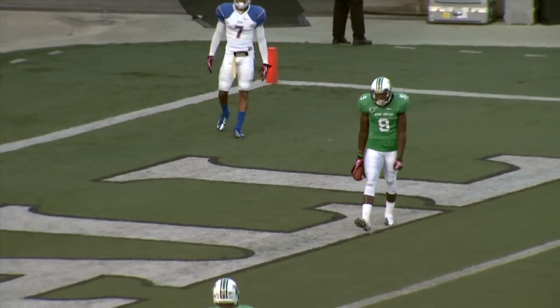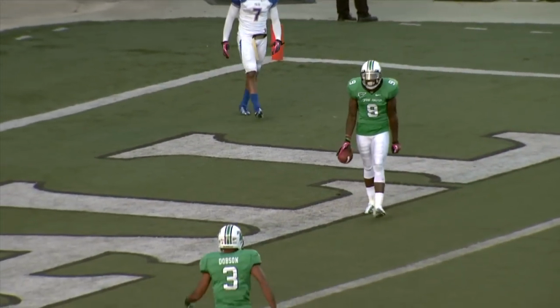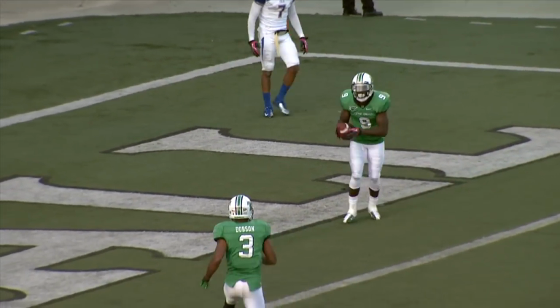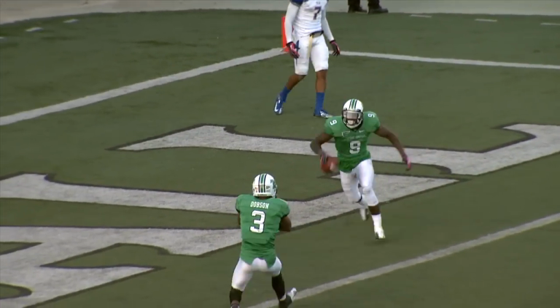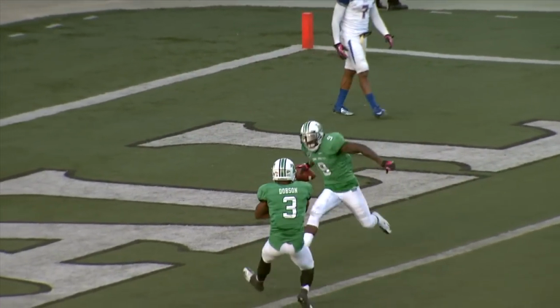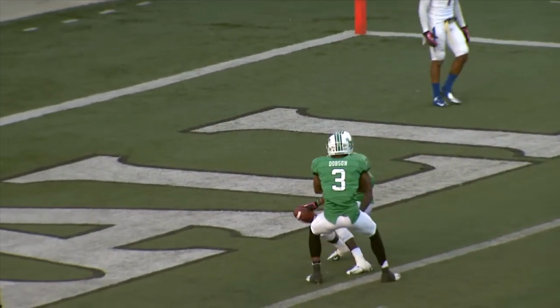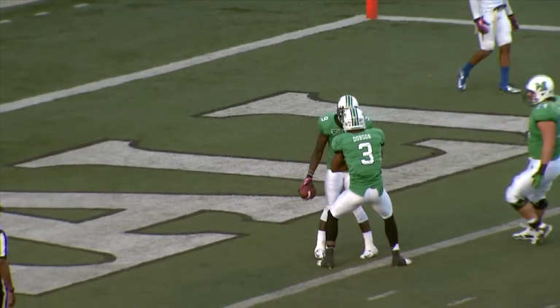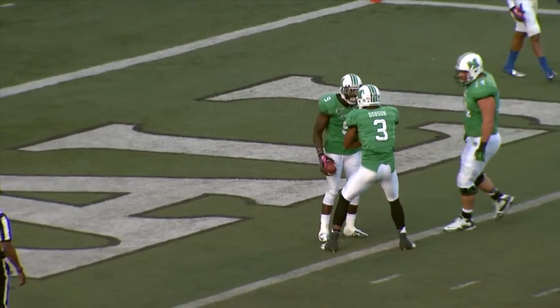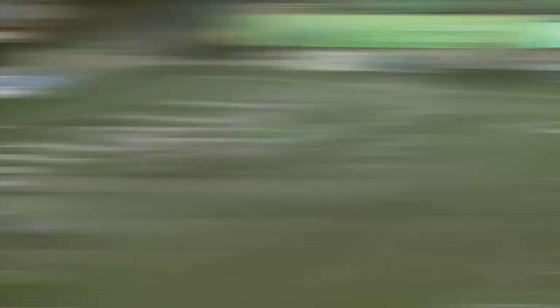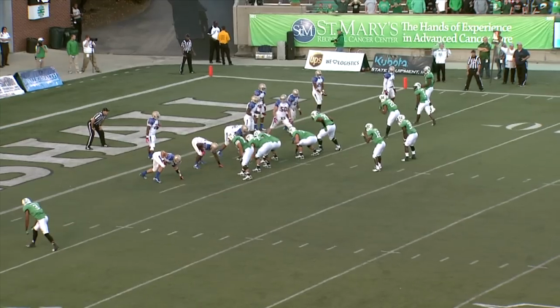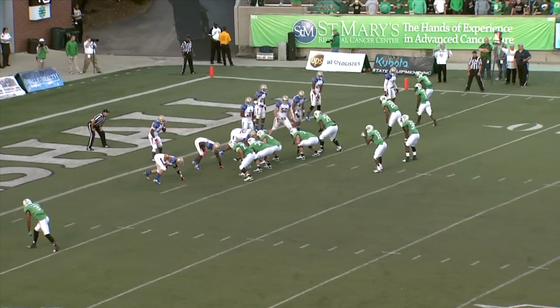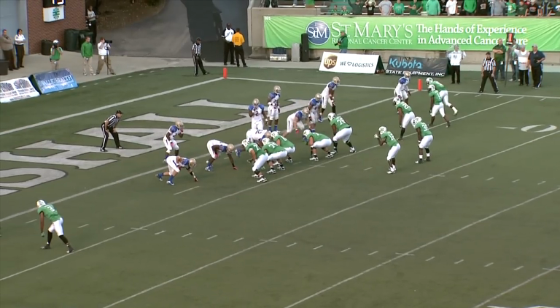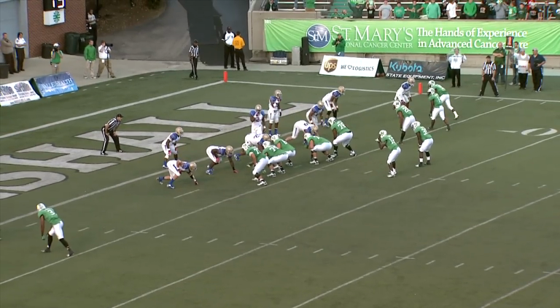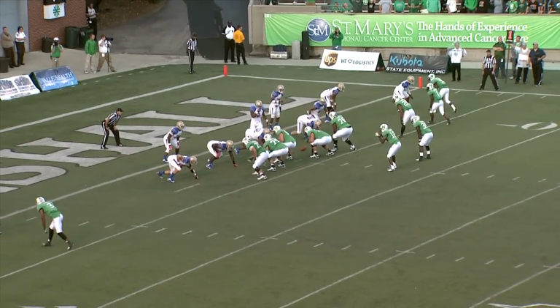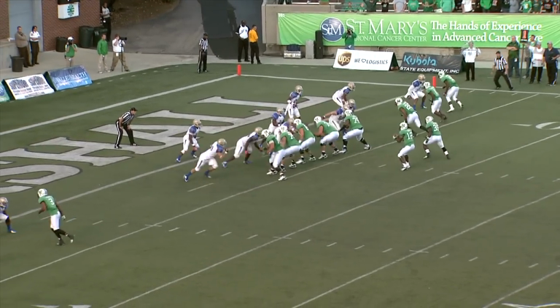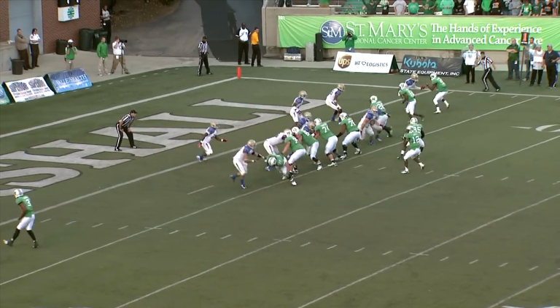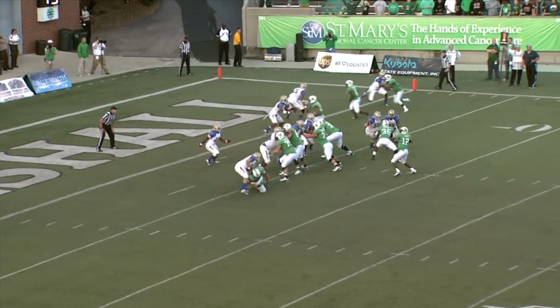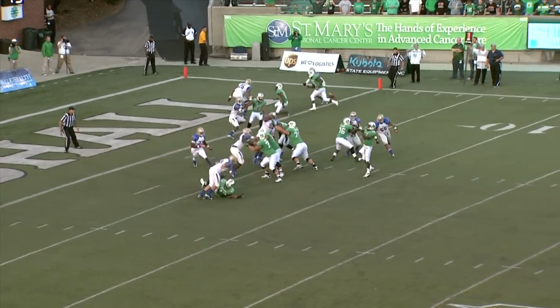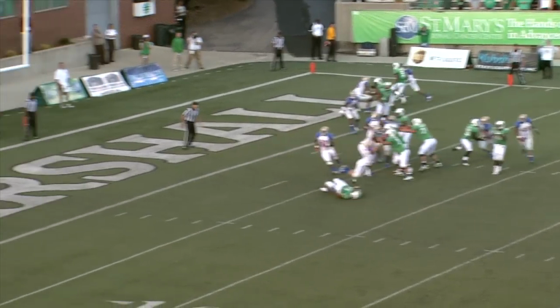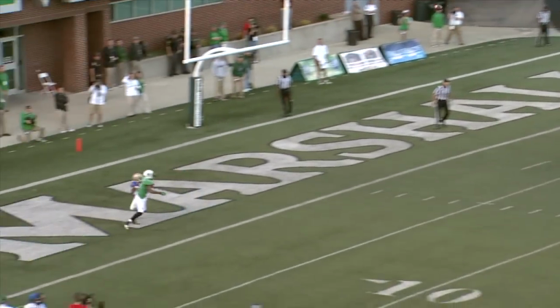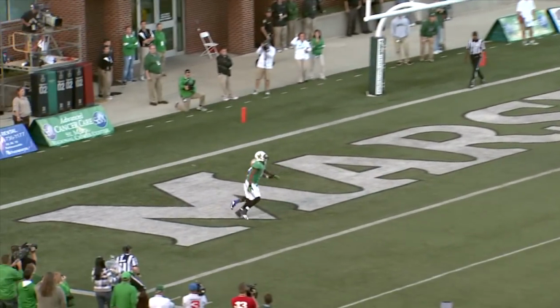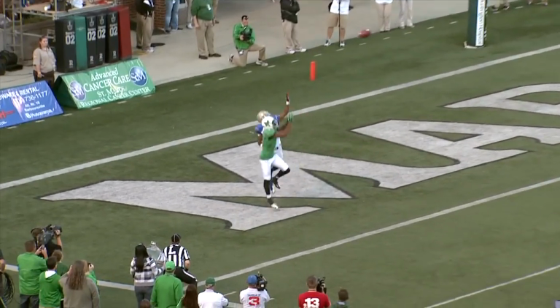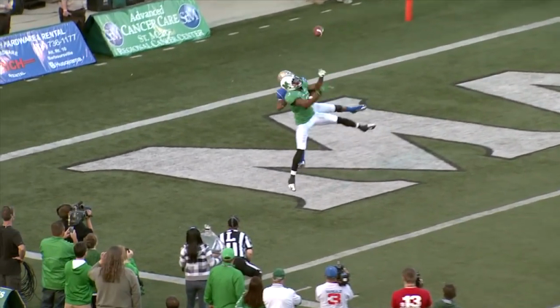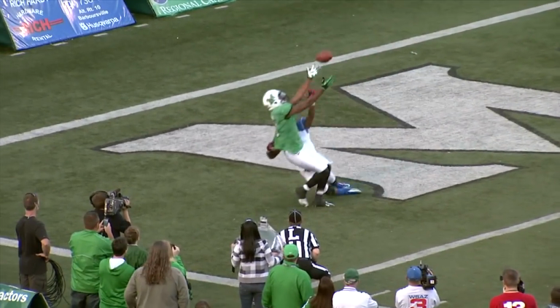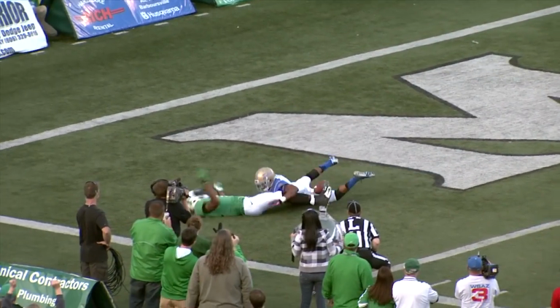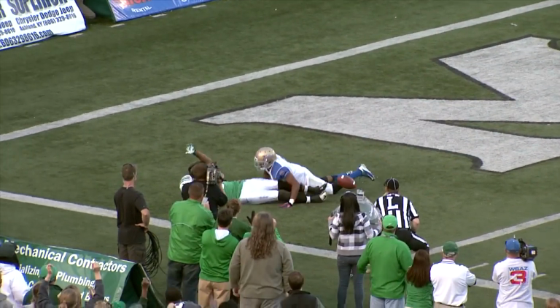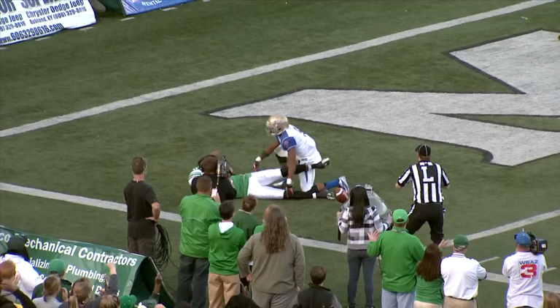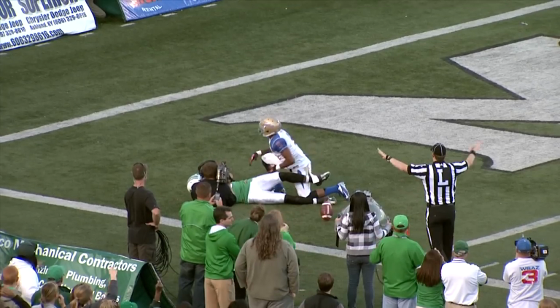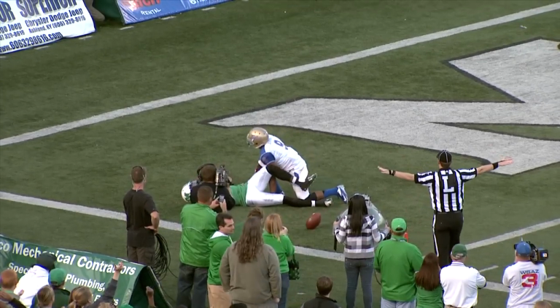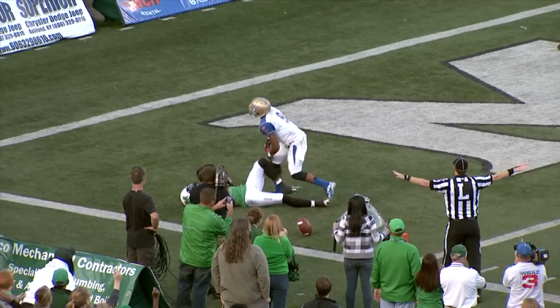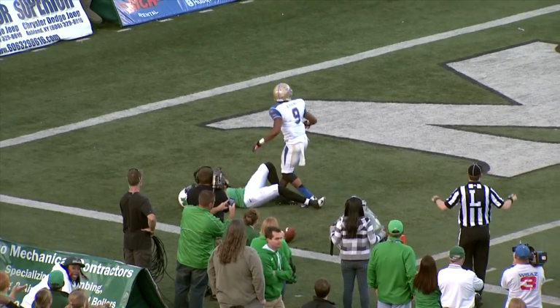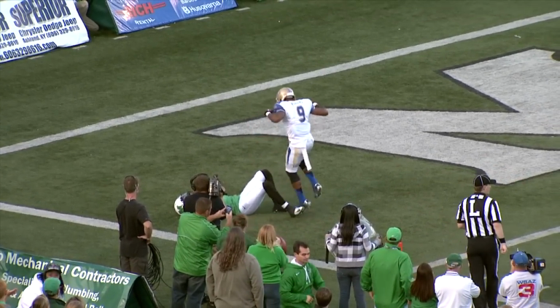Catching it is Antavius Wilson for the score. Two-point conversion — Cato has the snap, drops back to pass, throws a fade in the end zone, and it is batted incomplete. Good defensive play by Dobbins.